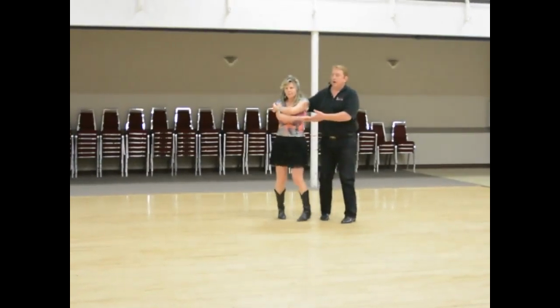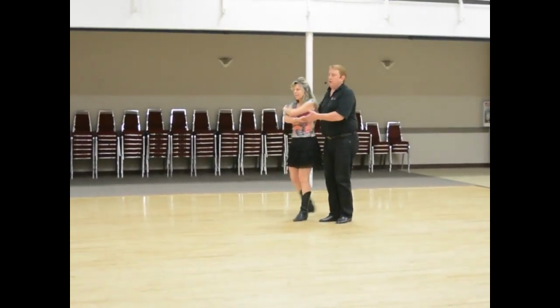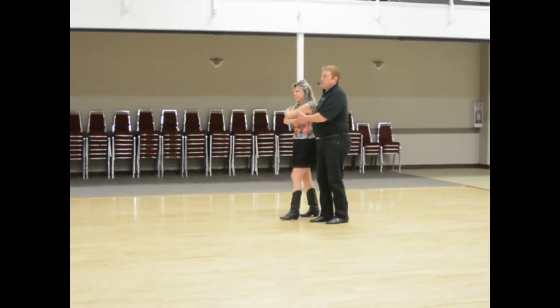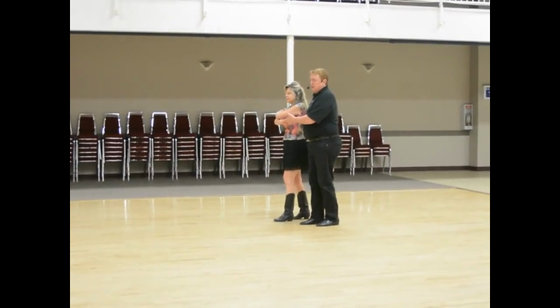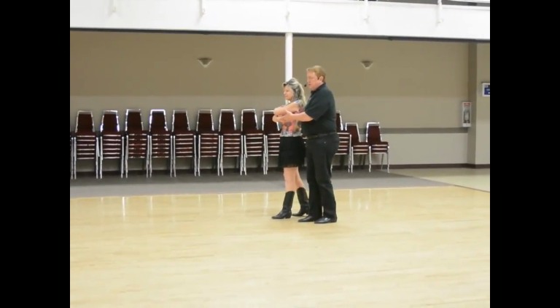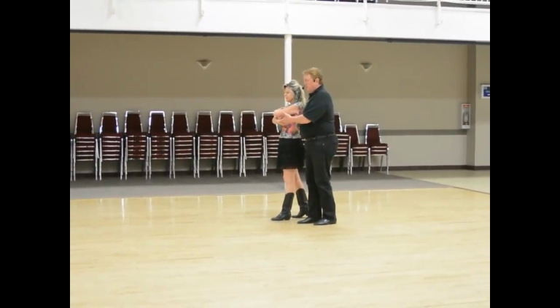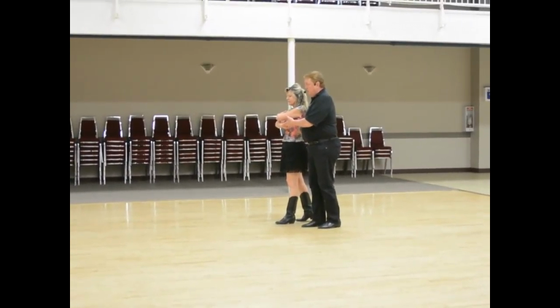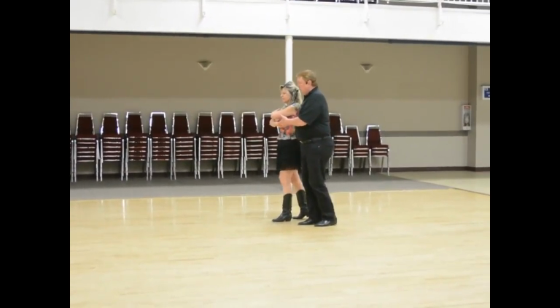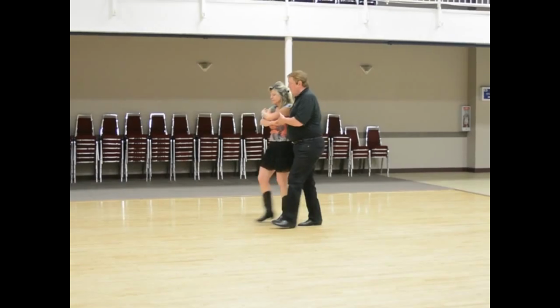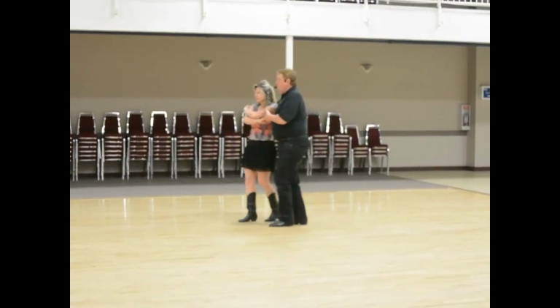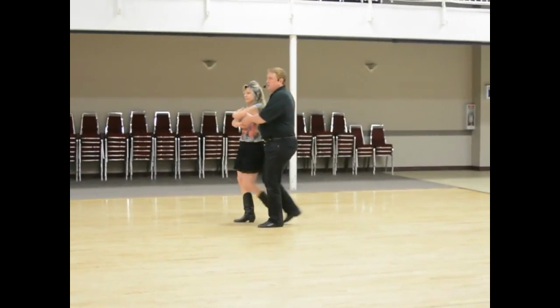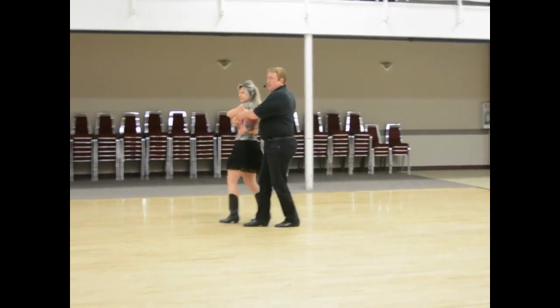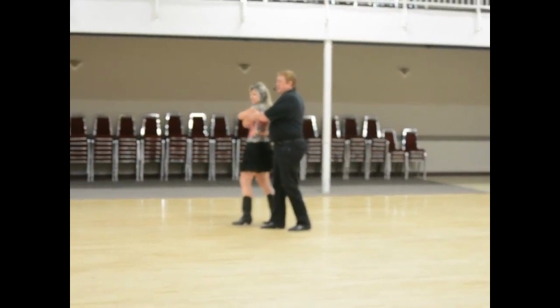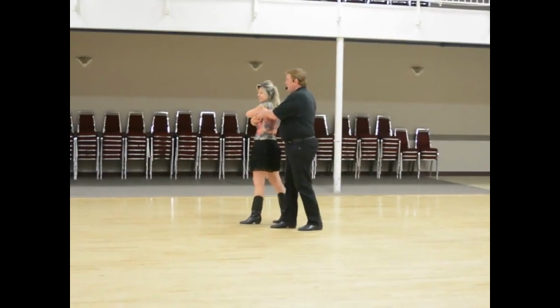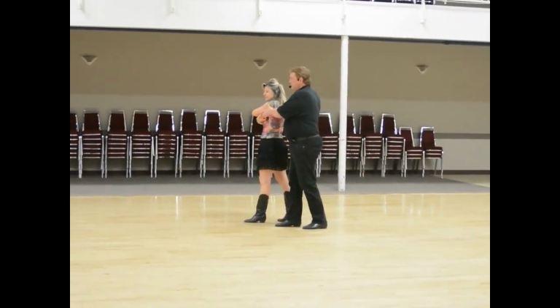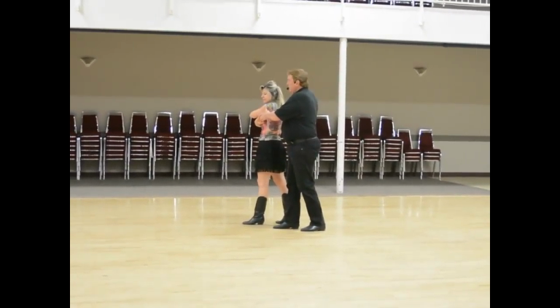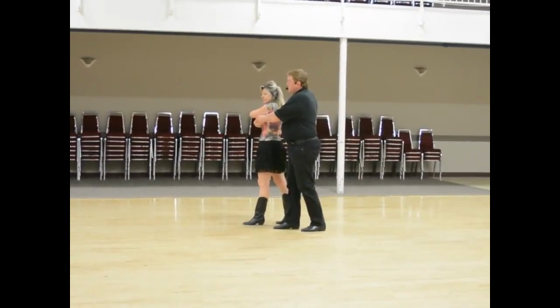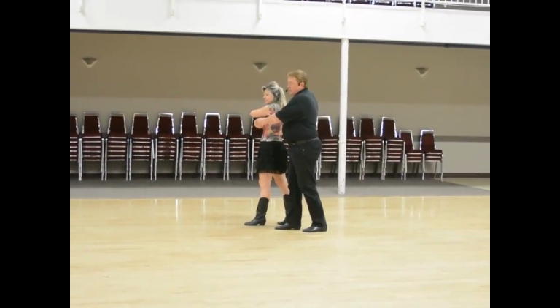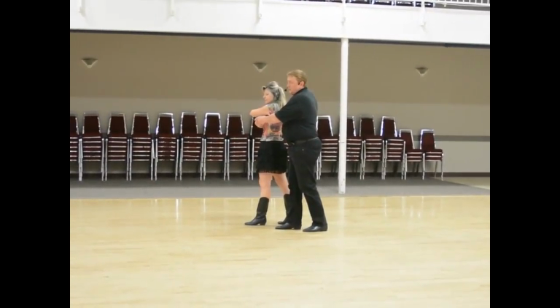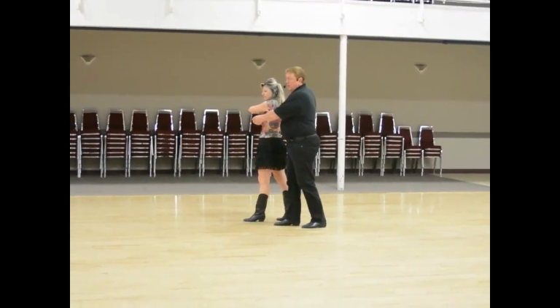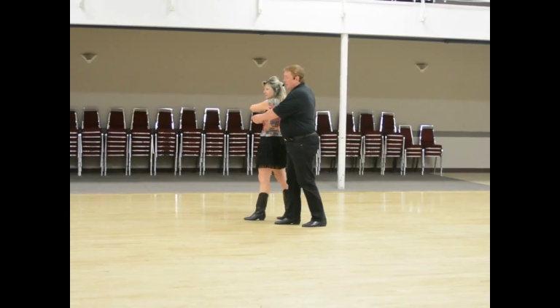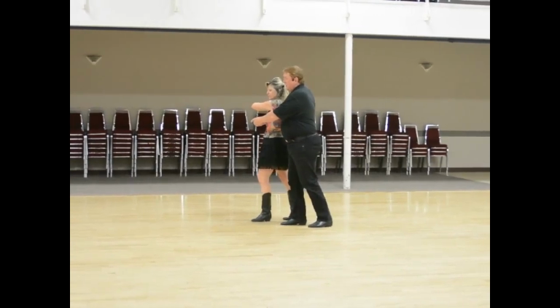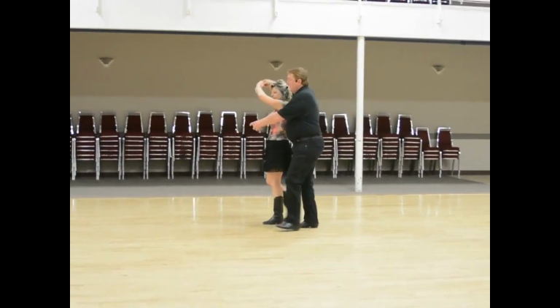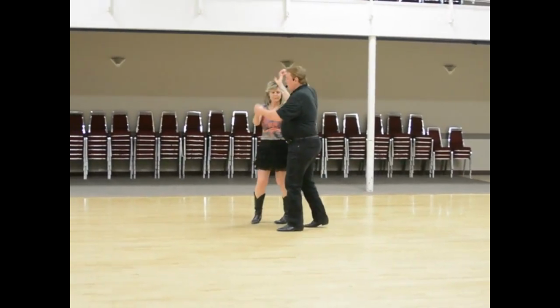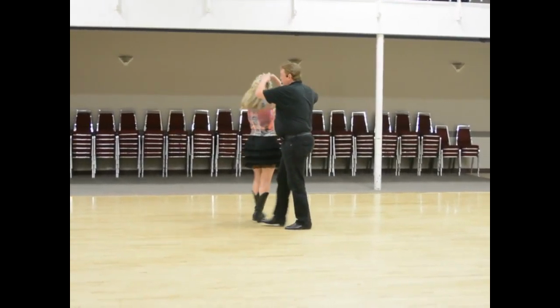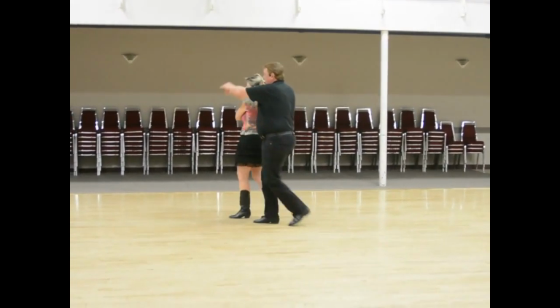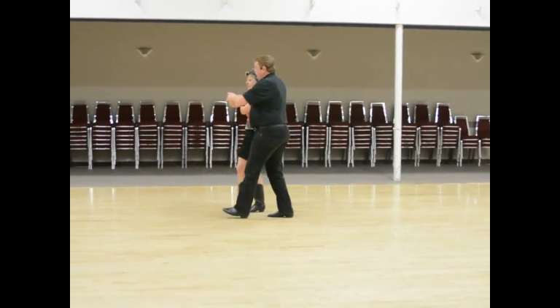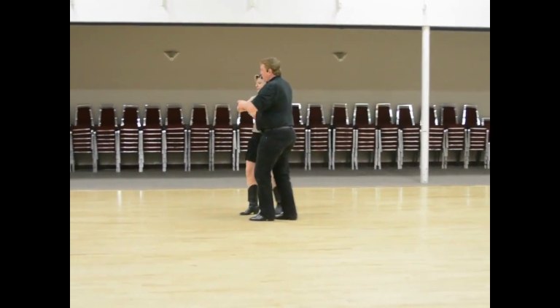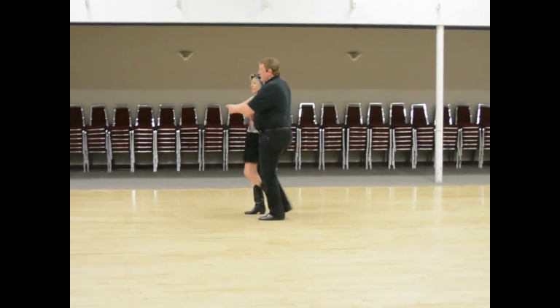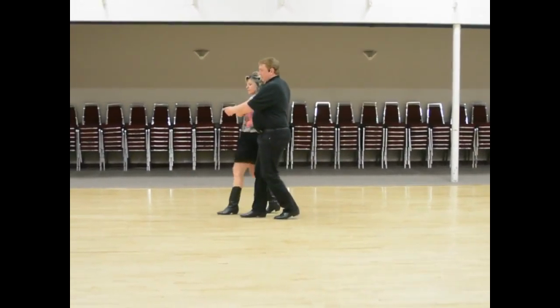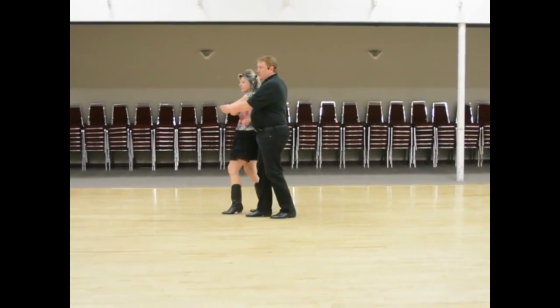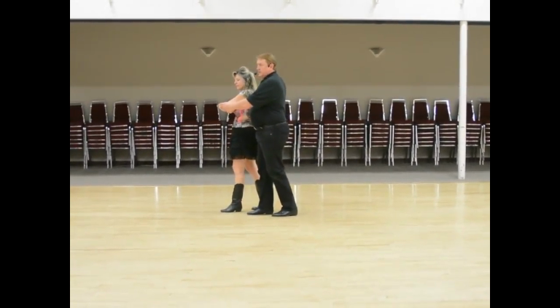We also showed you how to do a single turn from here. So we're going one and two — the prepare again is on the last triple. We're just gonna switch our hands; we're not gonna let go of hands on one, two, triple, triple.